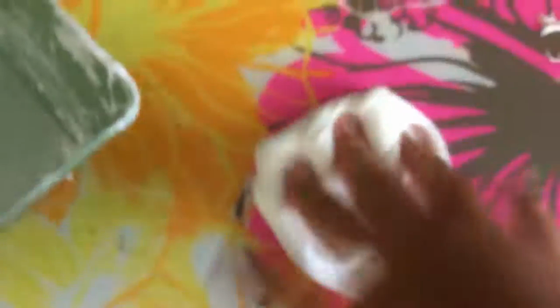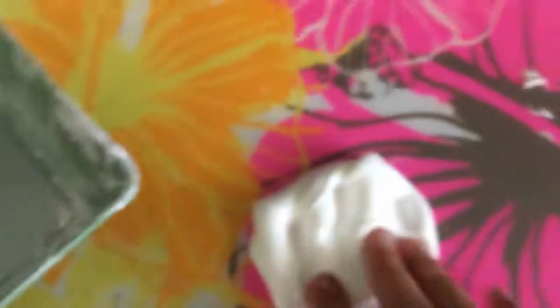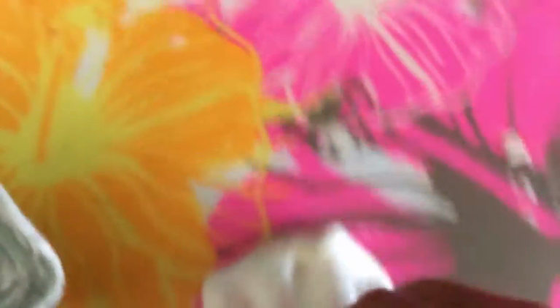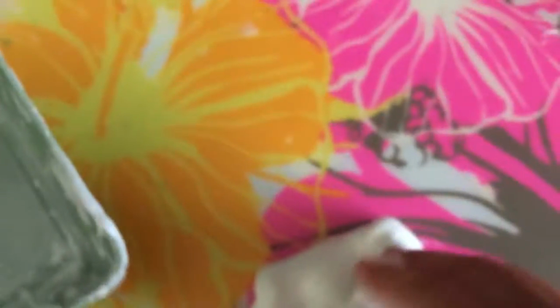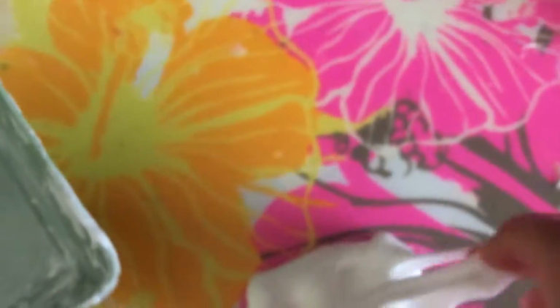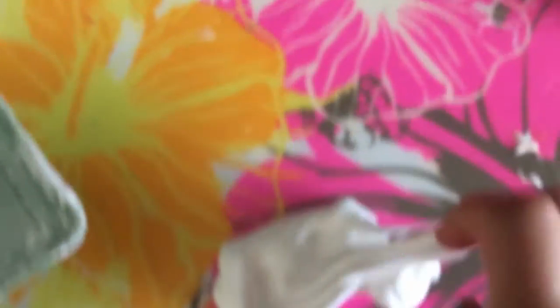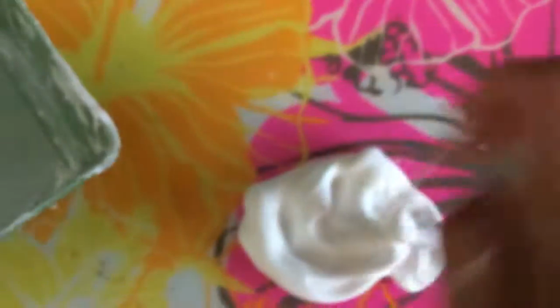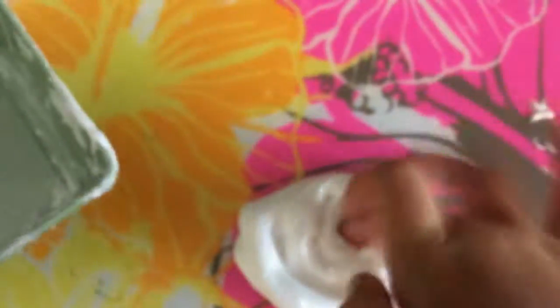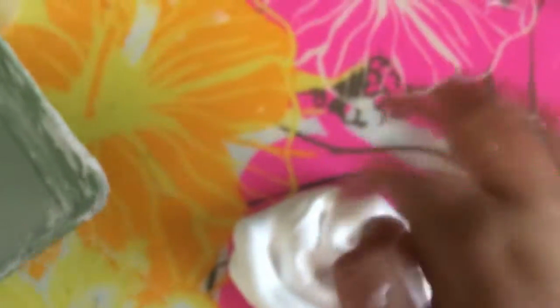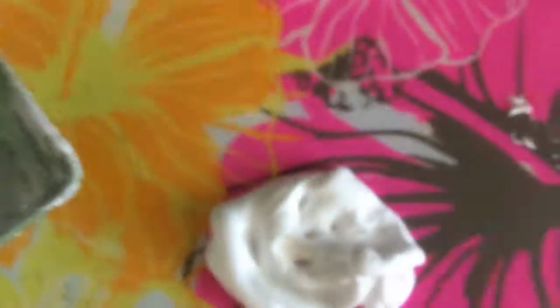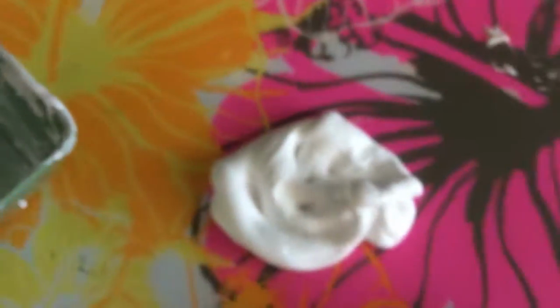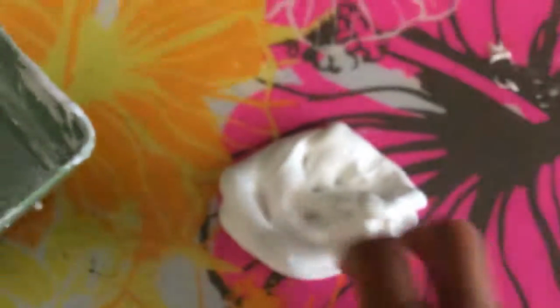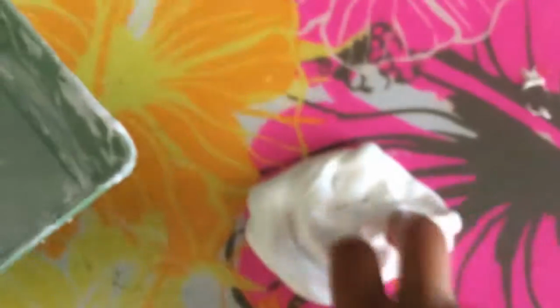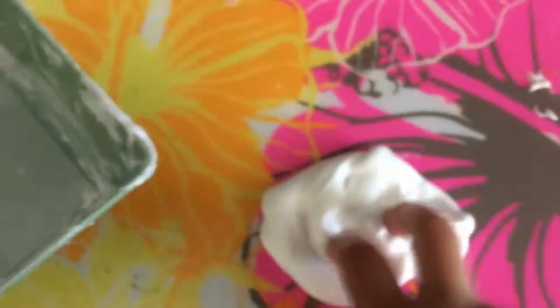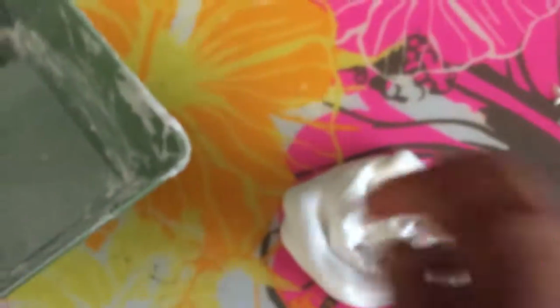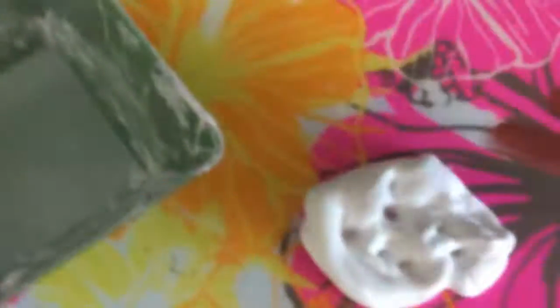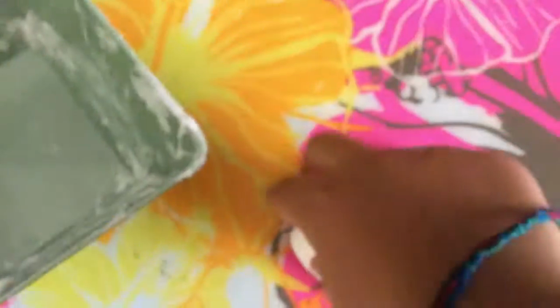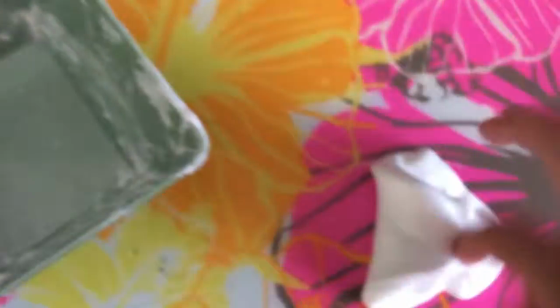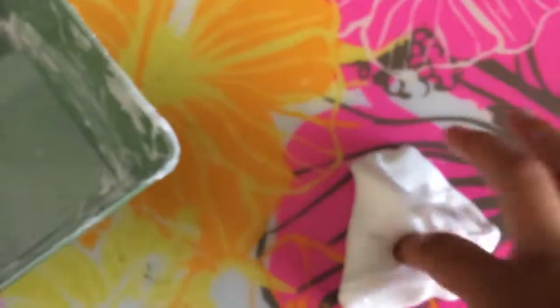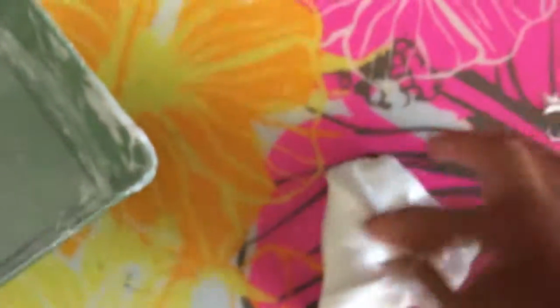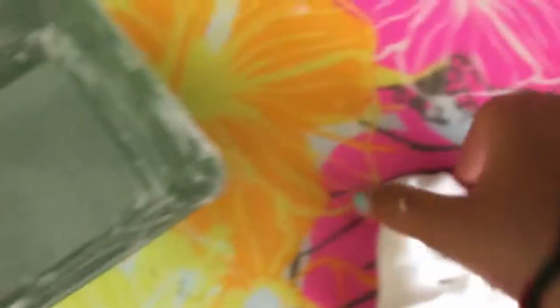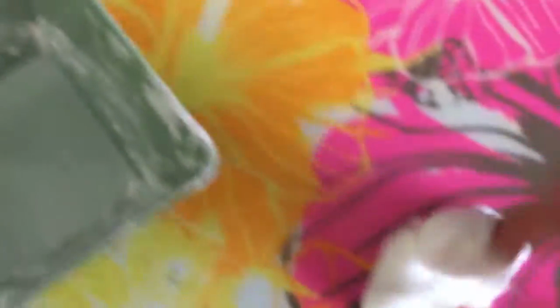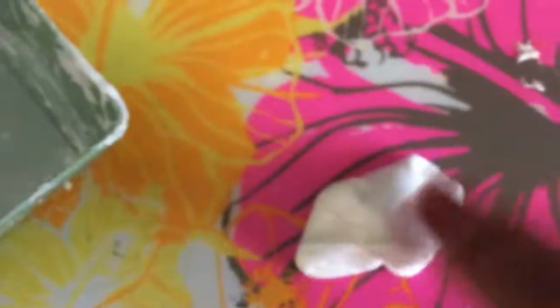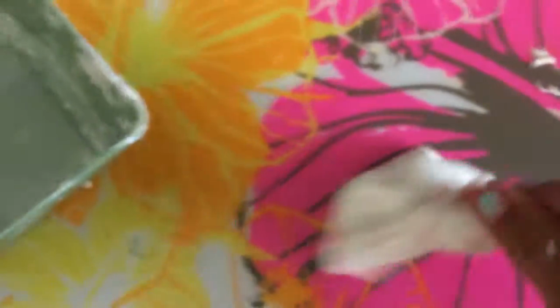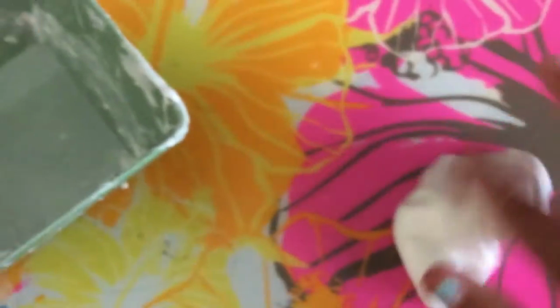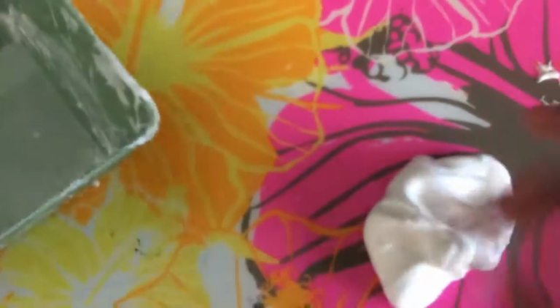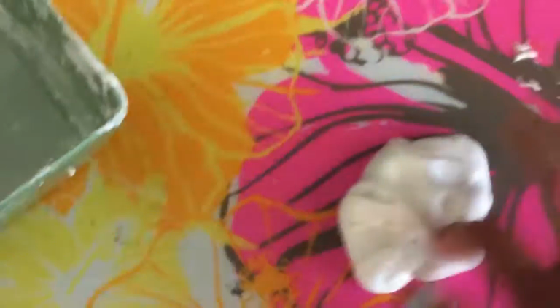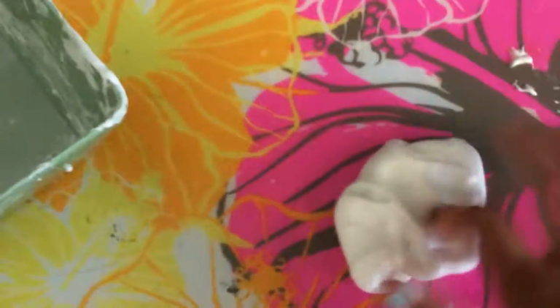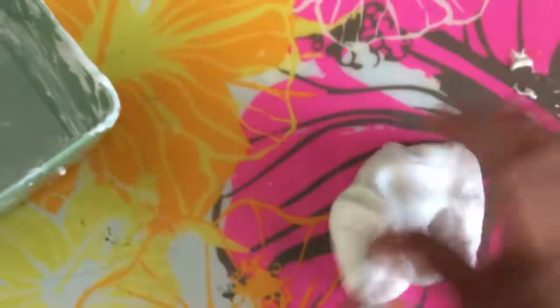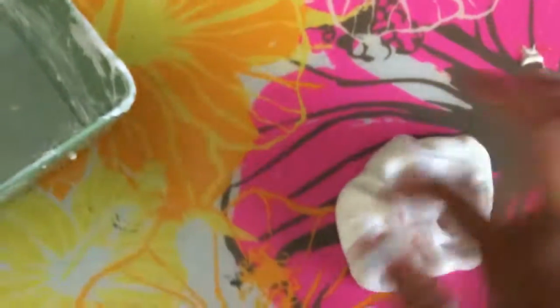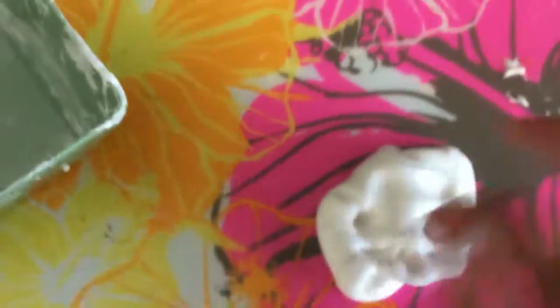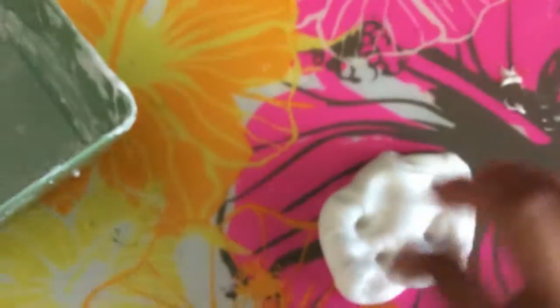It feels way different than regular fluffy slime, and that's why I love that. If you guys make the slime, make sure to comment down below. It's really easy to make and it's really a nice texture.